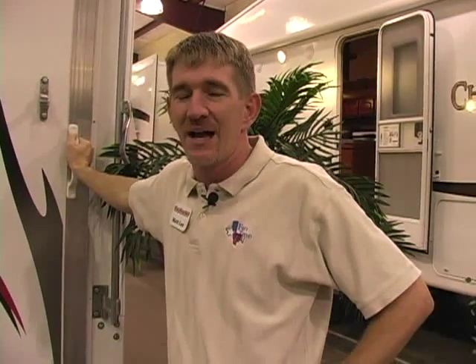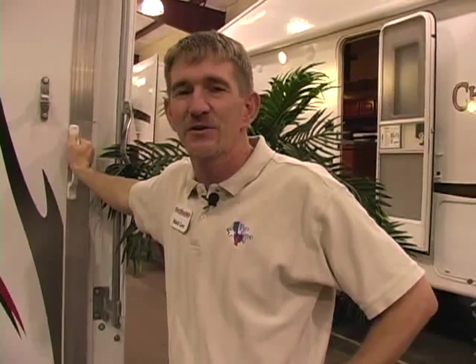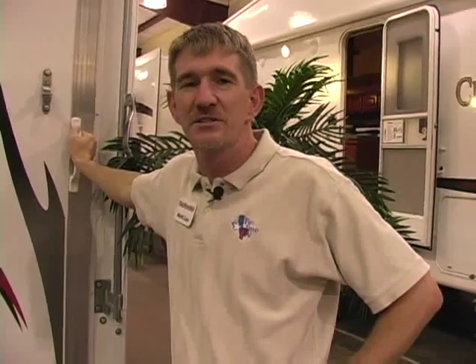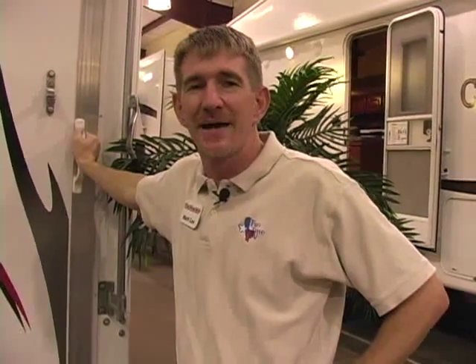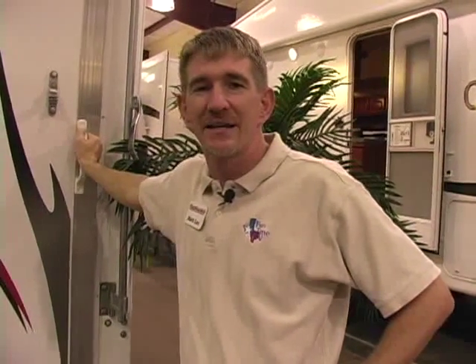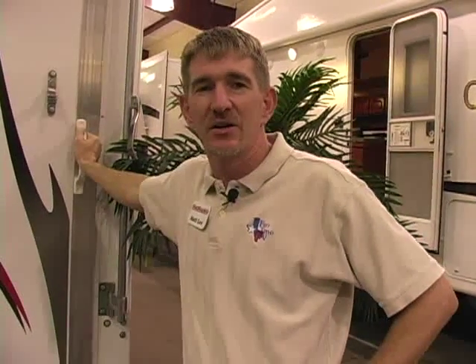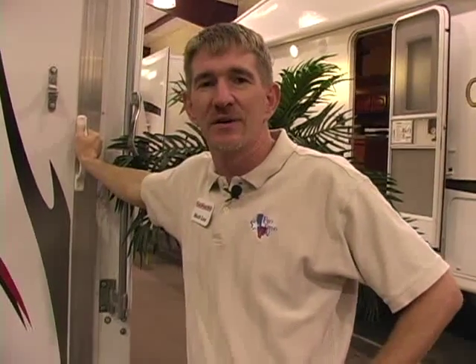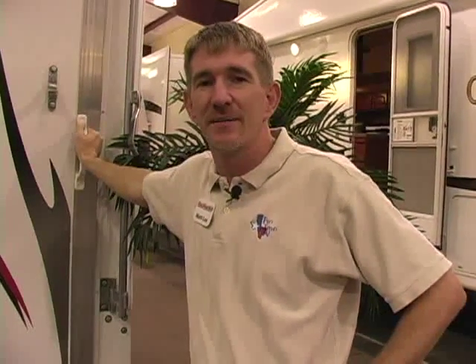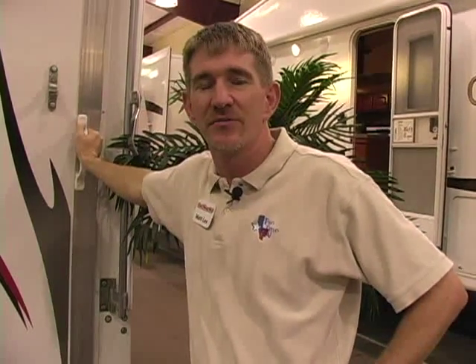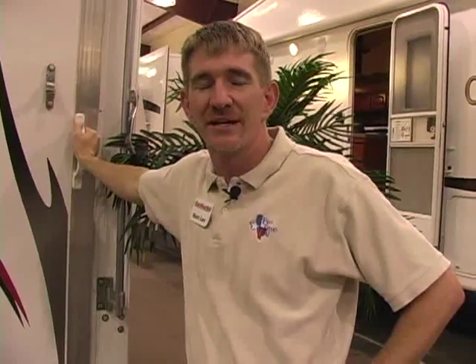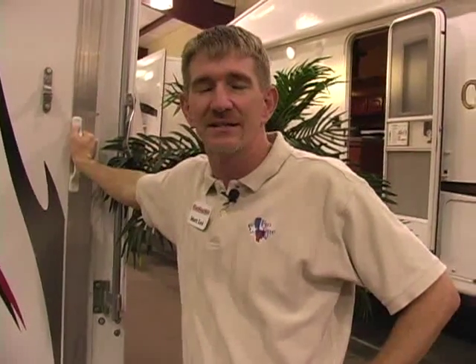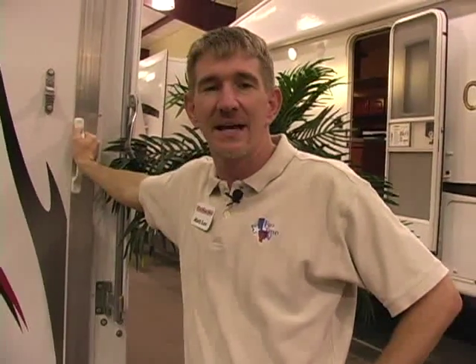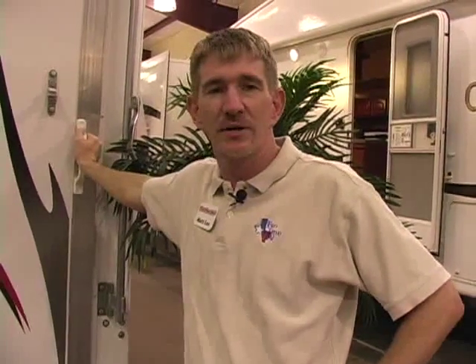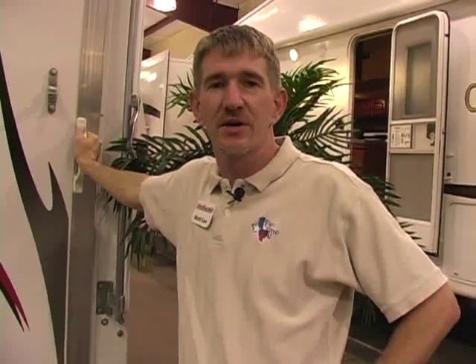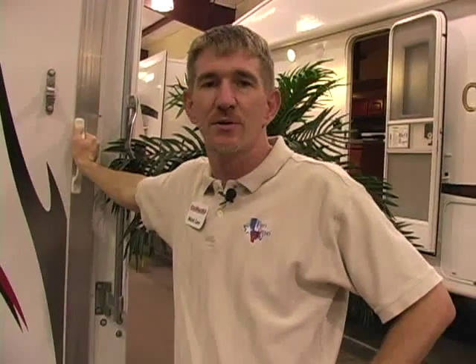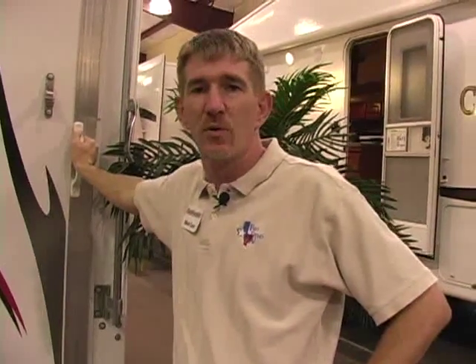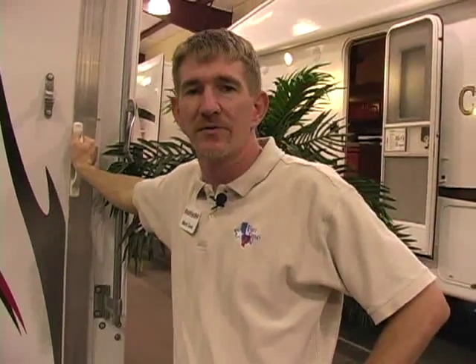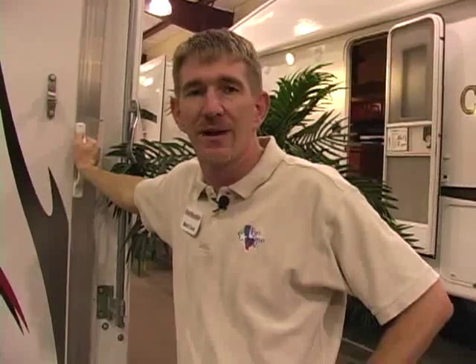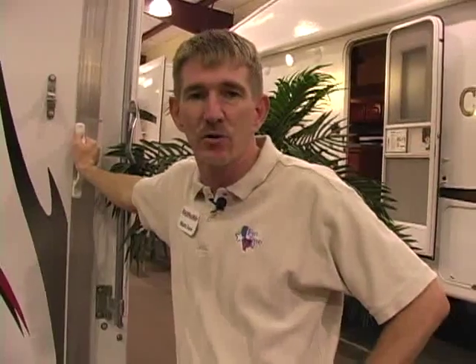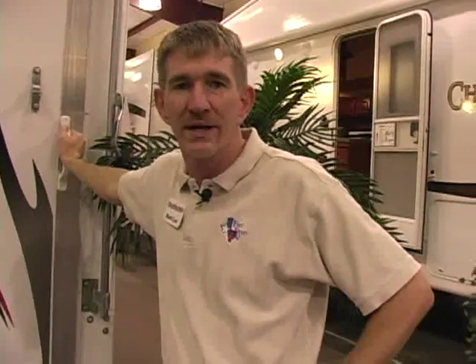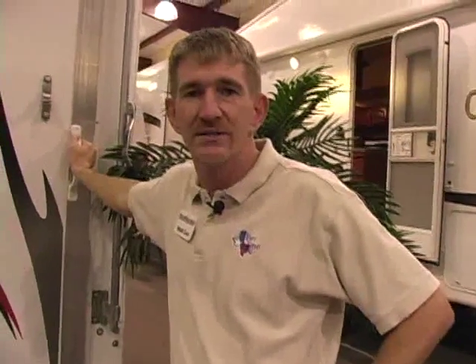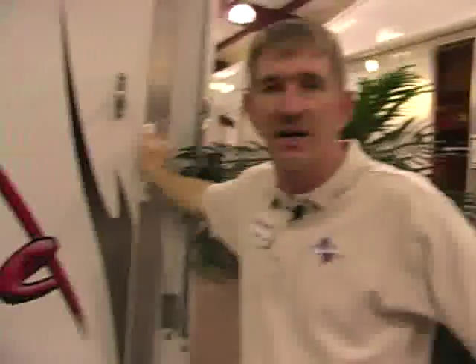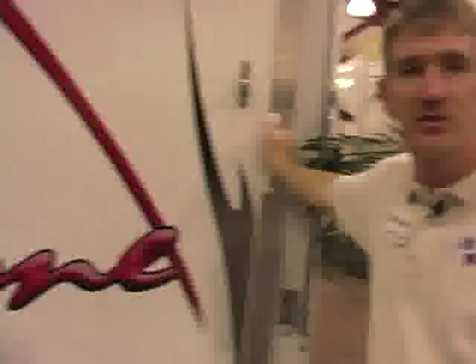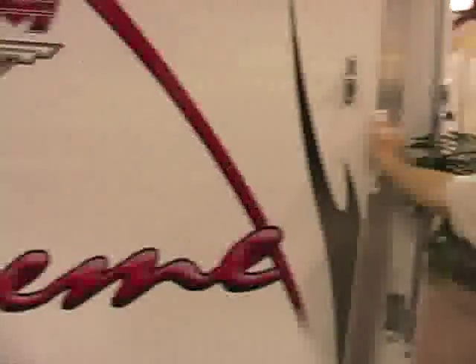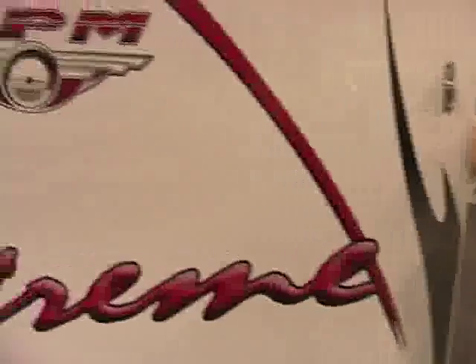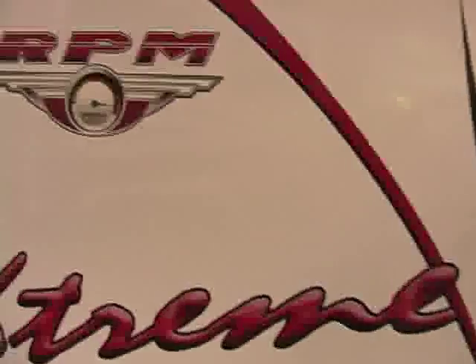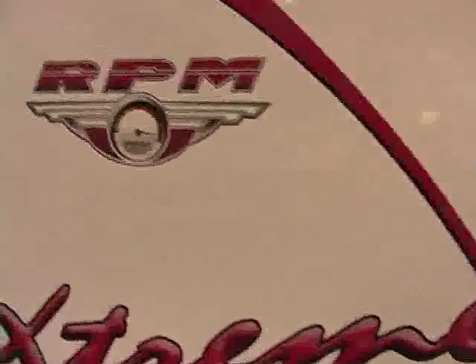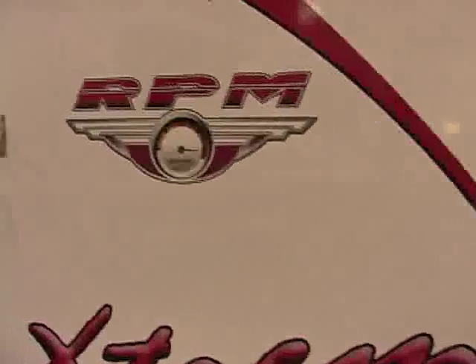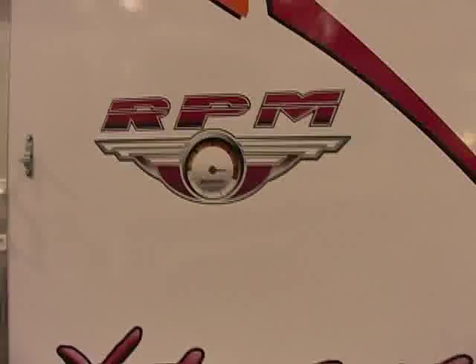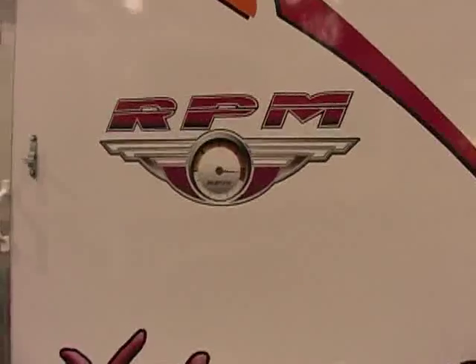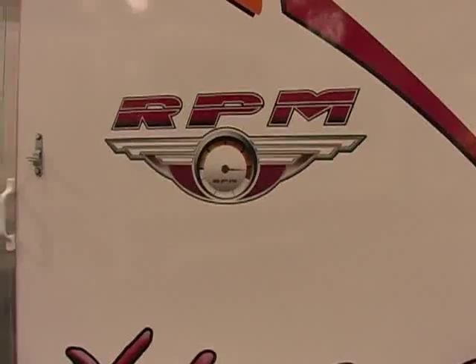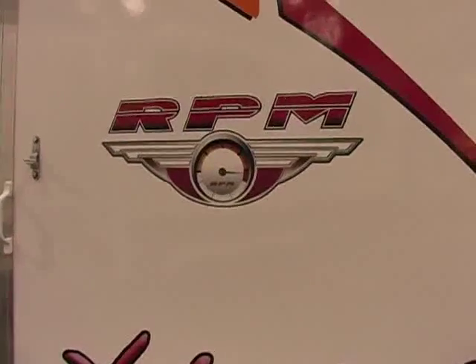Hi folks, this is Matt Lee down here at Funtime RV, and today I want to talk to you about one of our lighter weight toy boxes, the RPM Extreme.